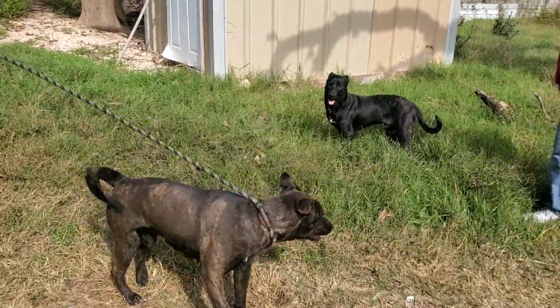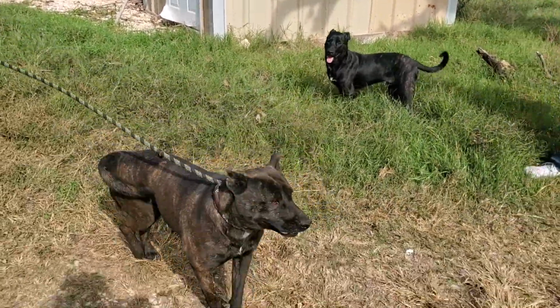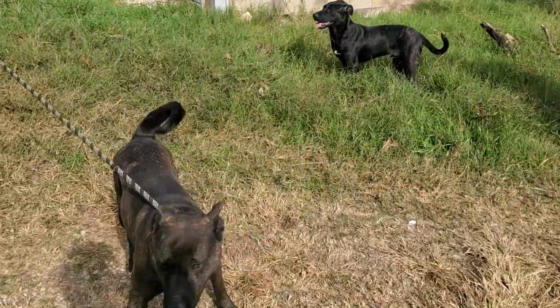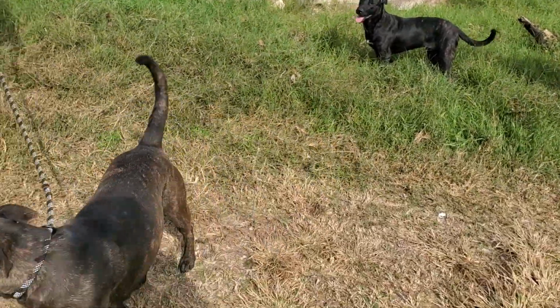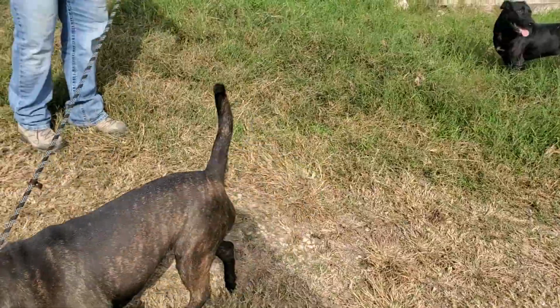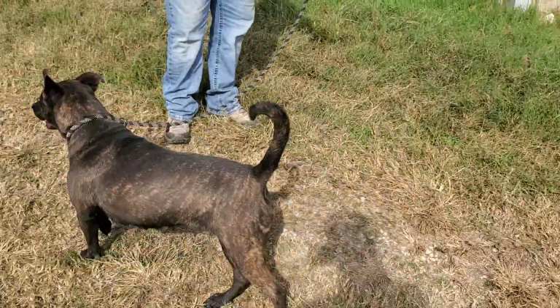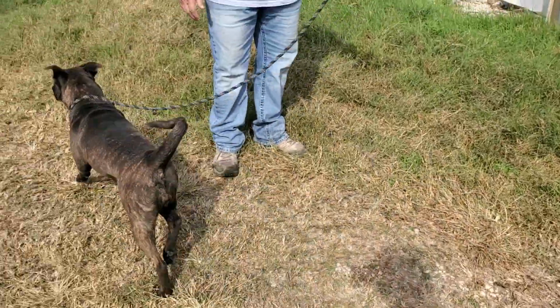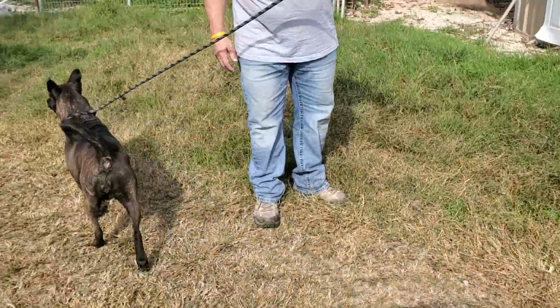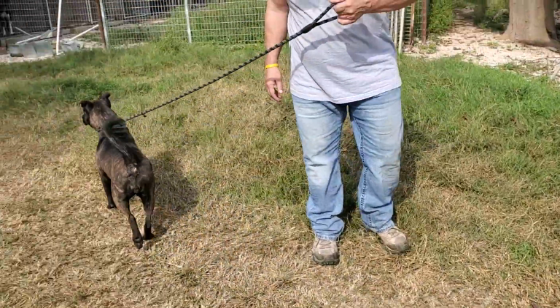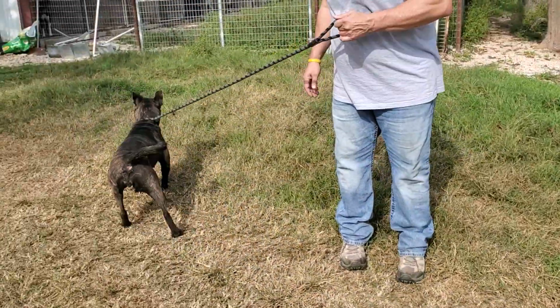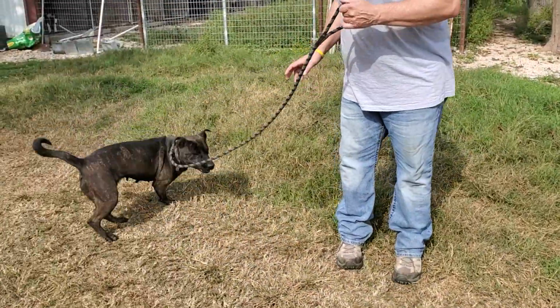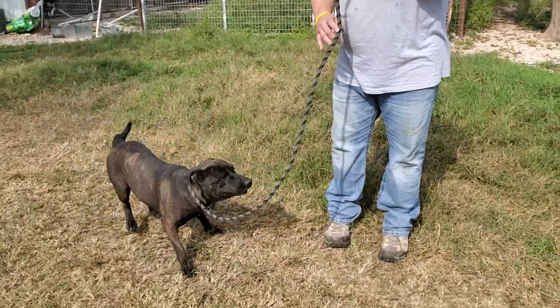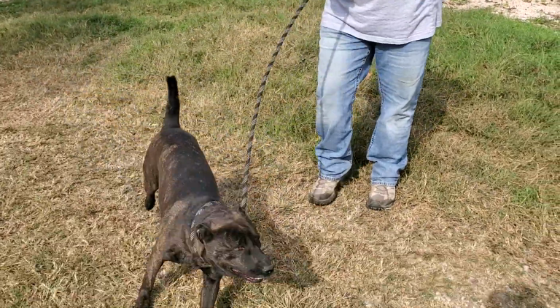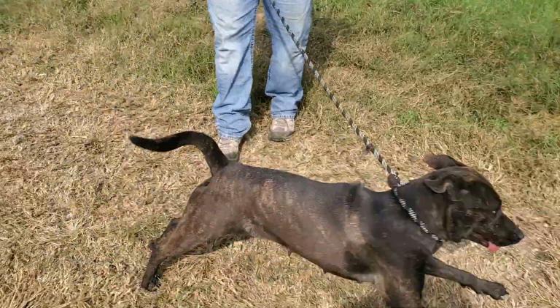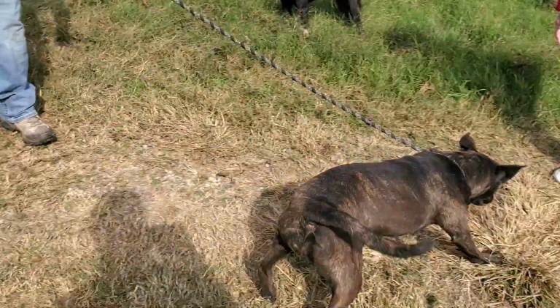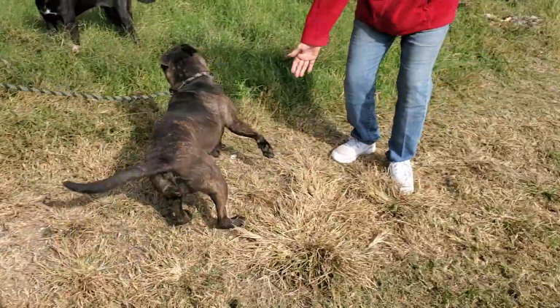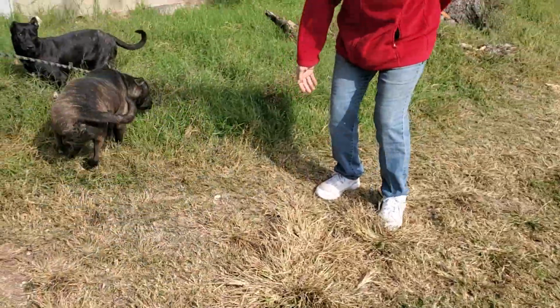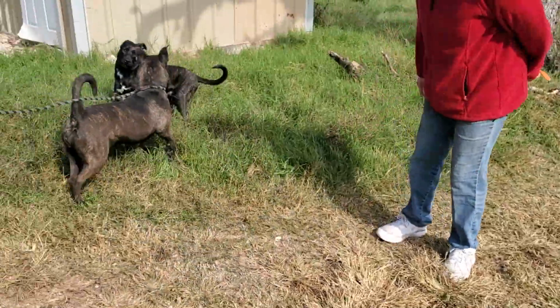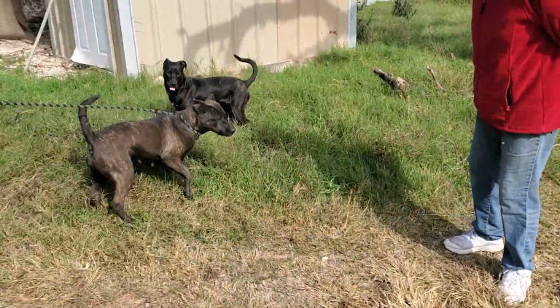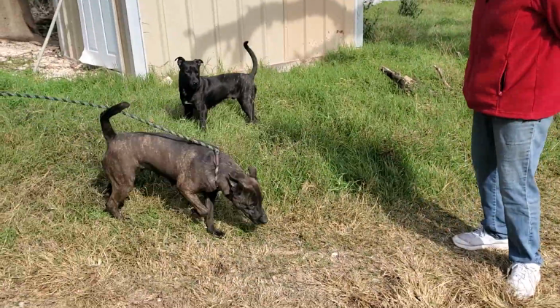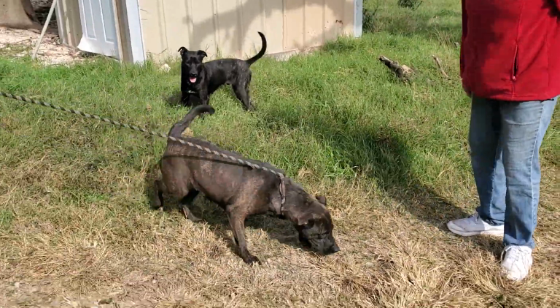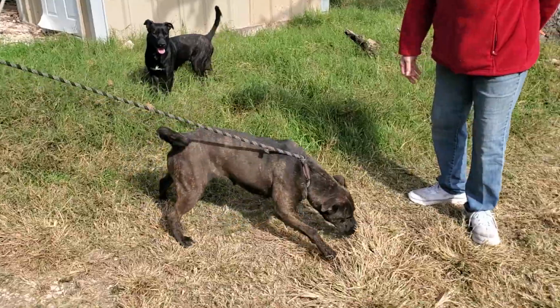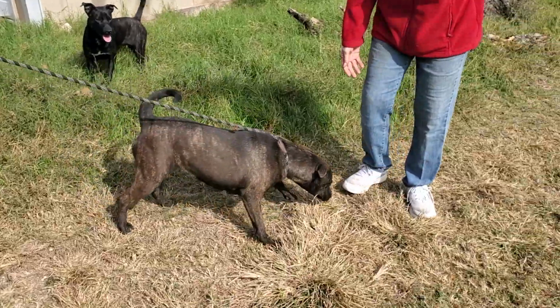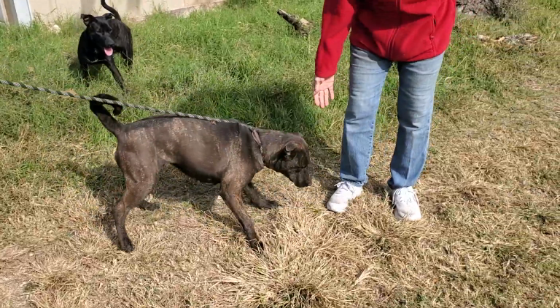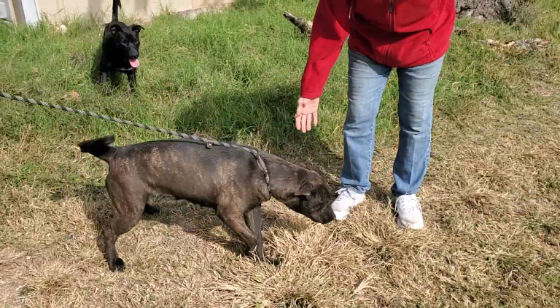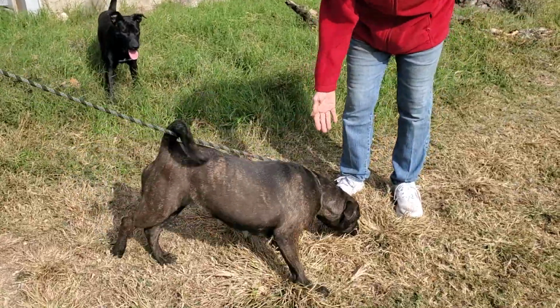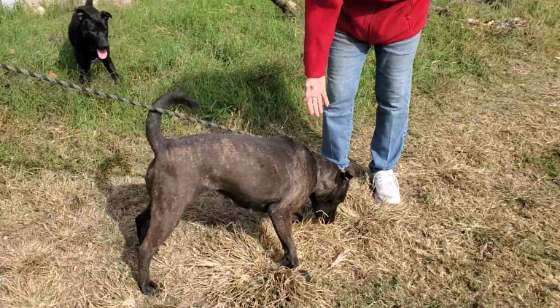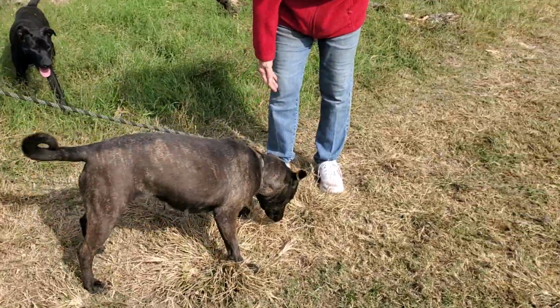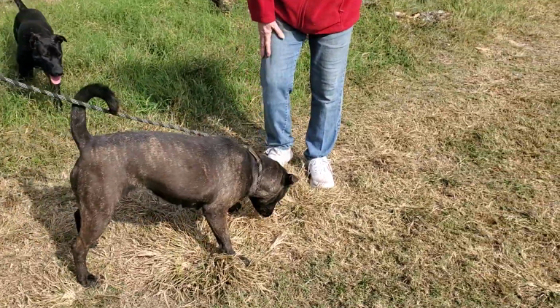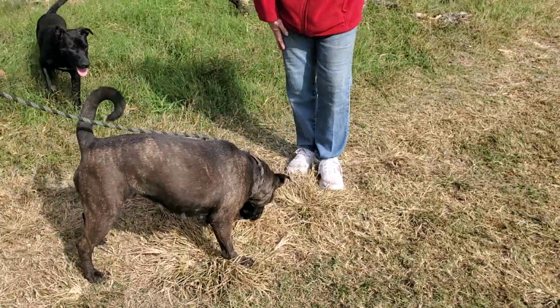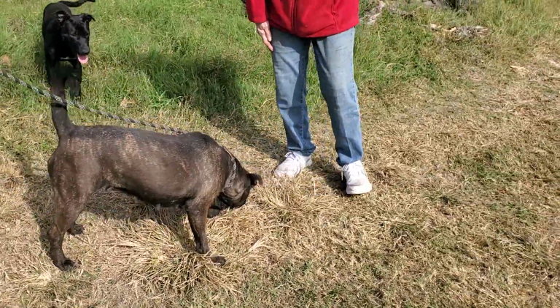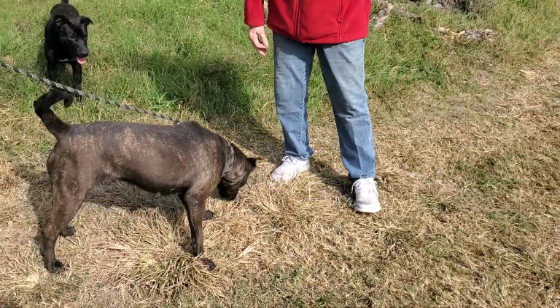We think she's a little shepherd plot hound mix. She's a nice little athletic dog, very friendly. She wants to run and play. Colin's going to walk her here a little bit — see her on leash.